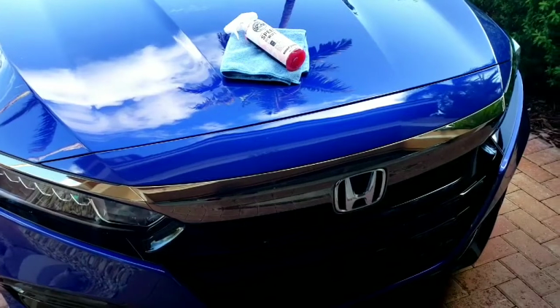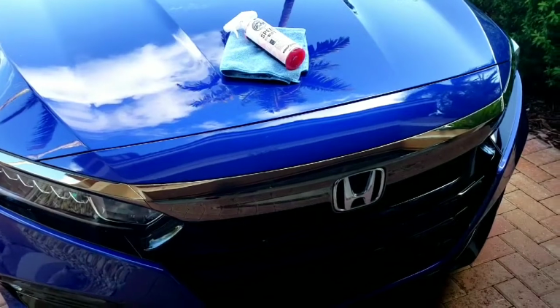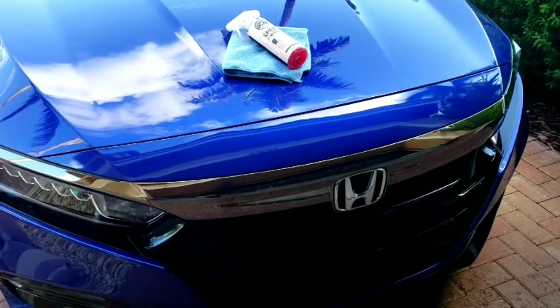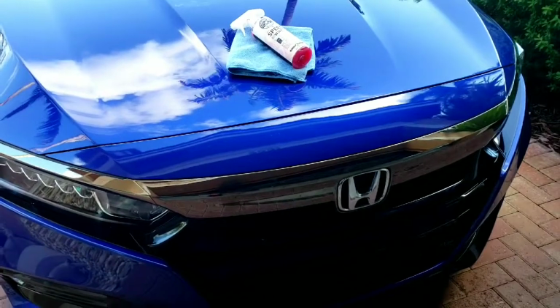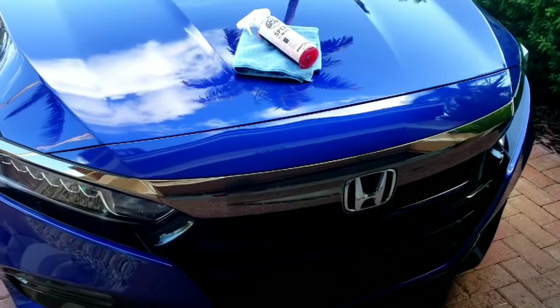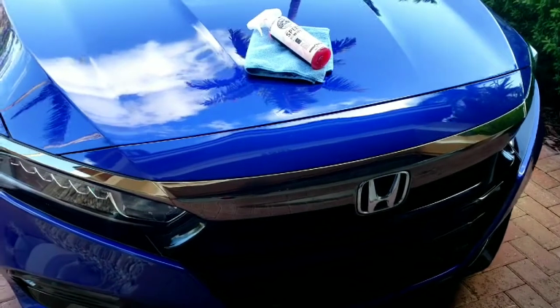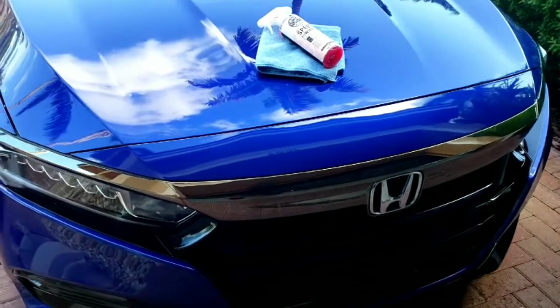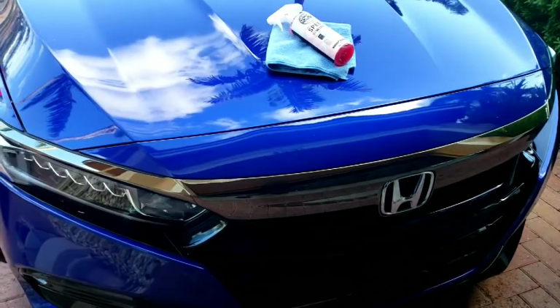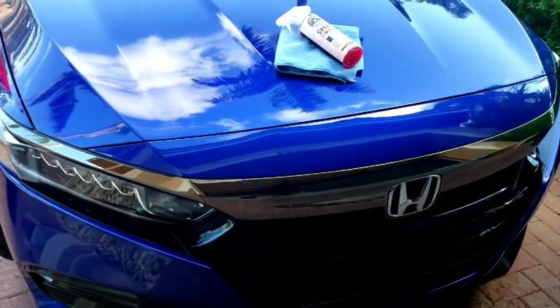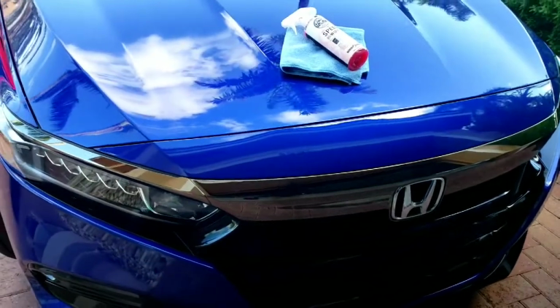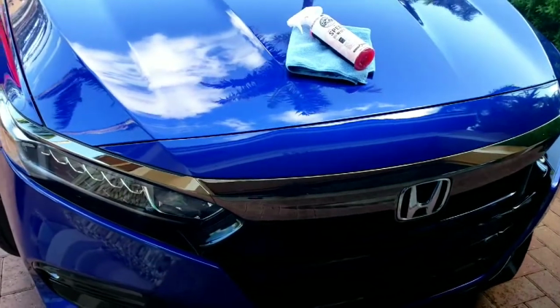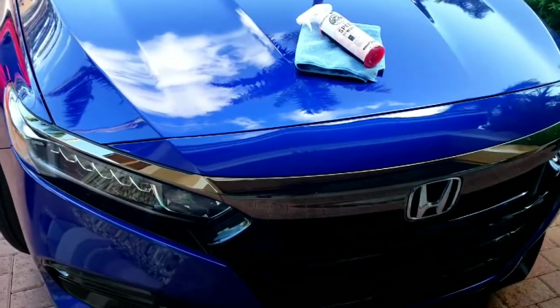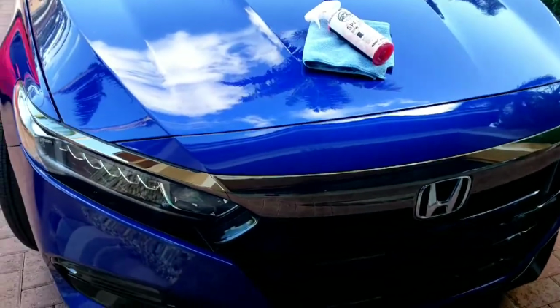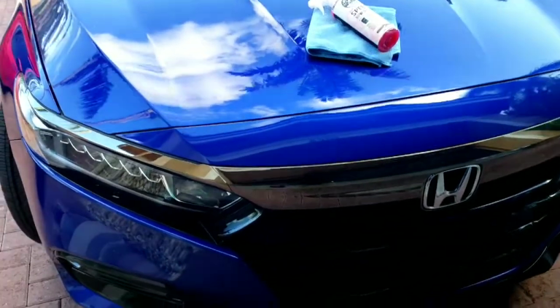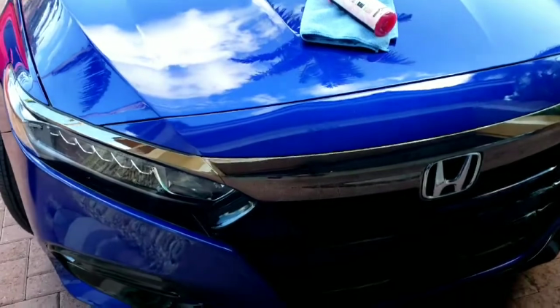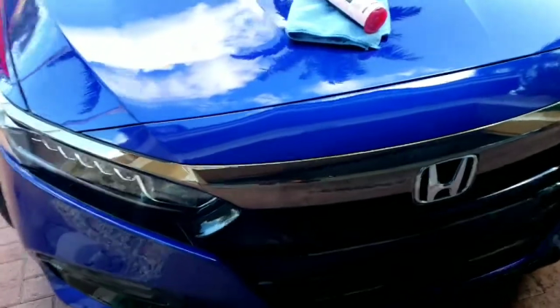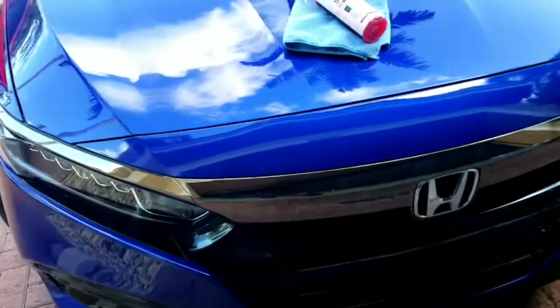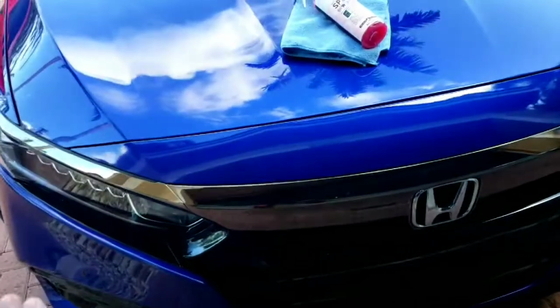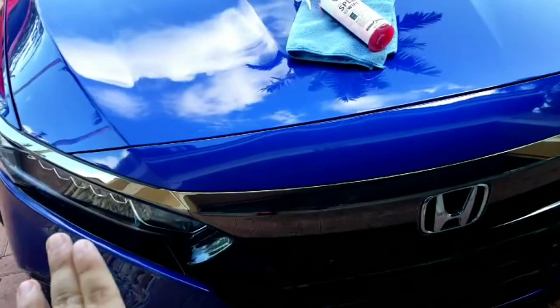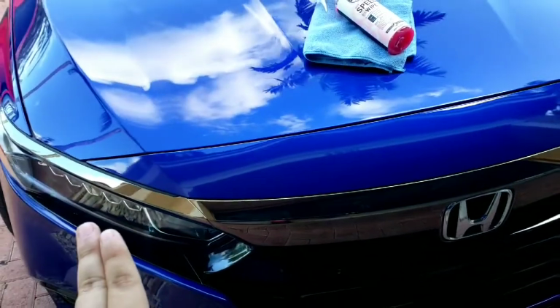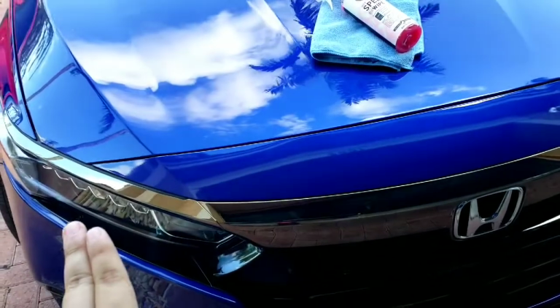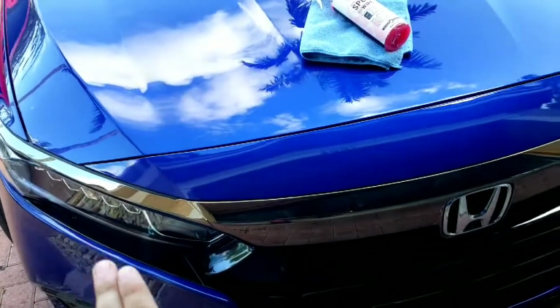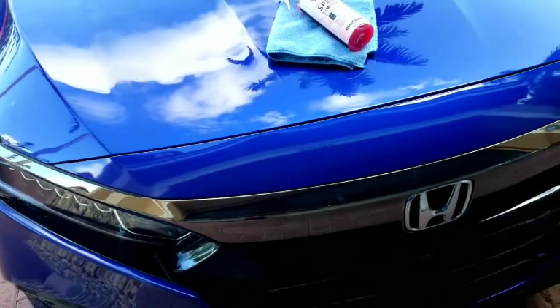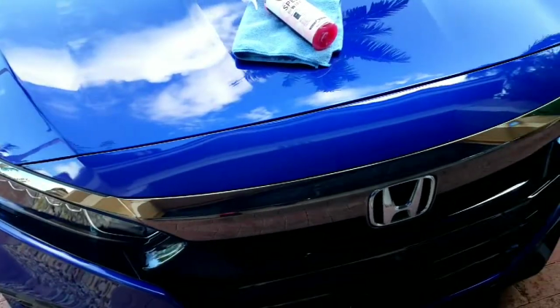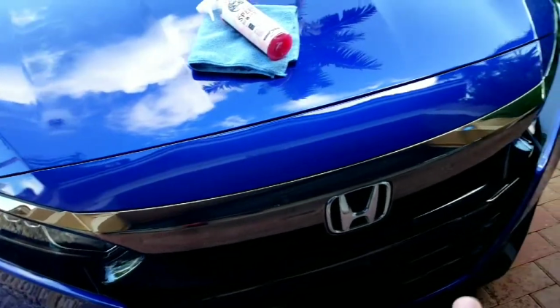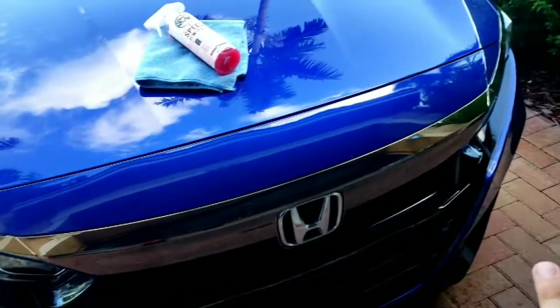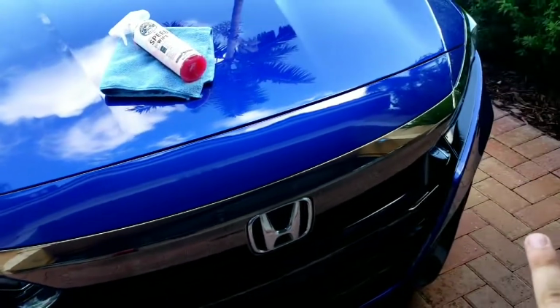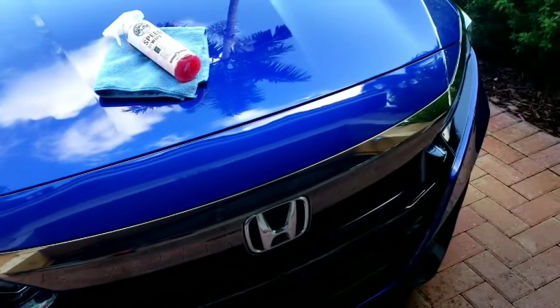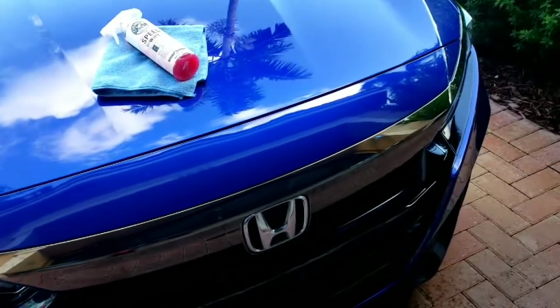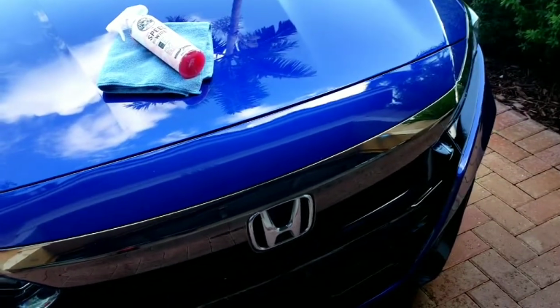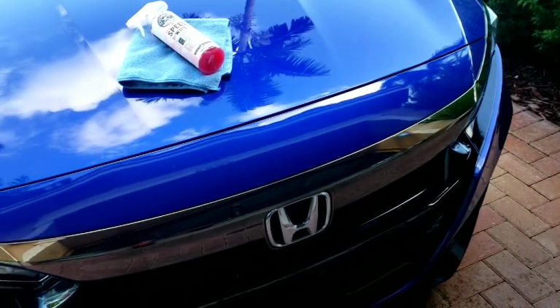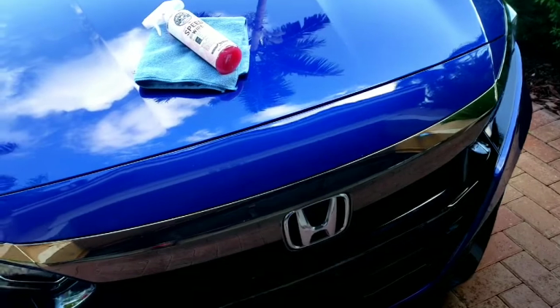What's going on guys? Boosted Whips here. Today we're going to be installing the black trim on the front grill where the H emblem goes.